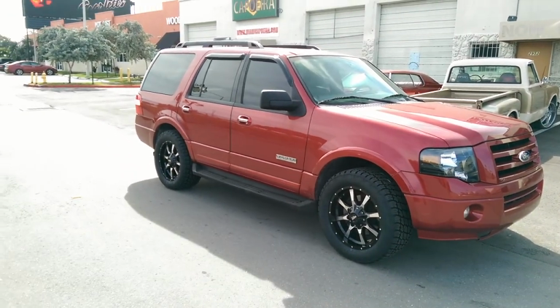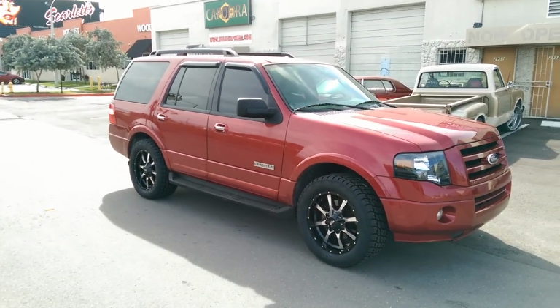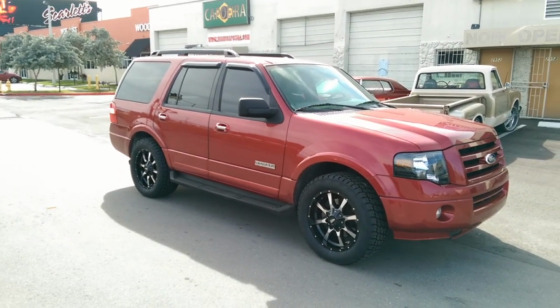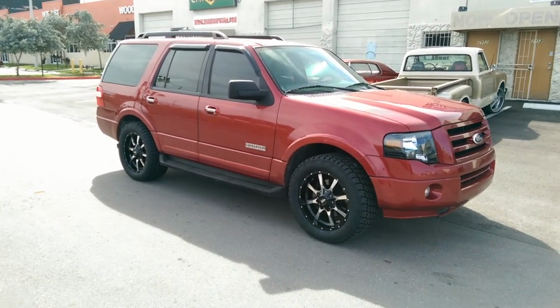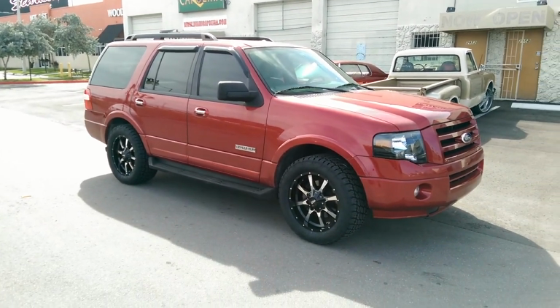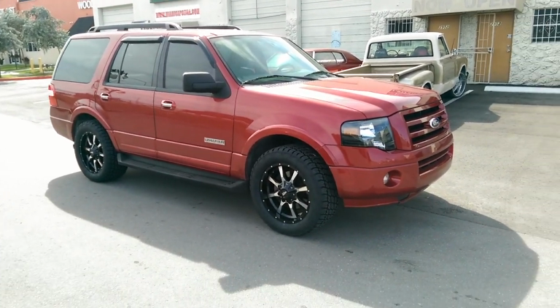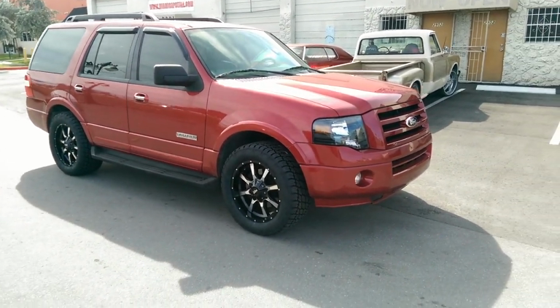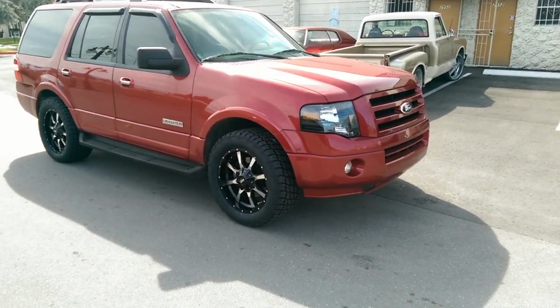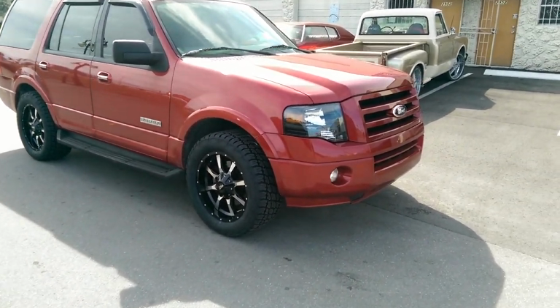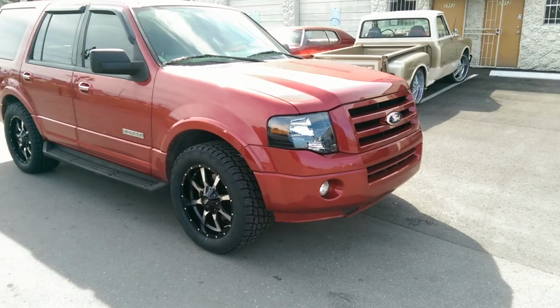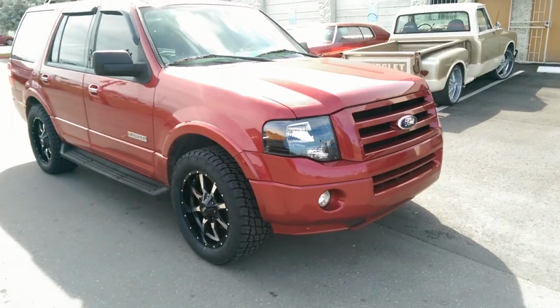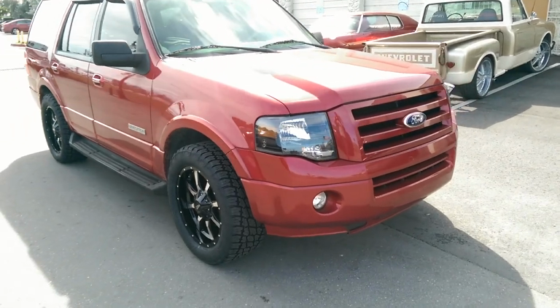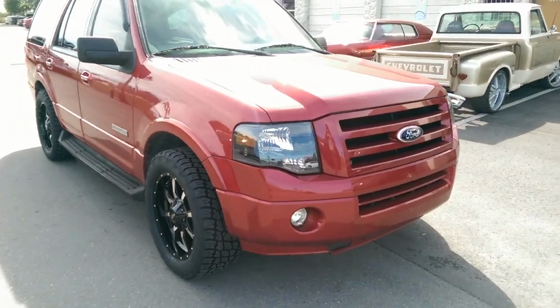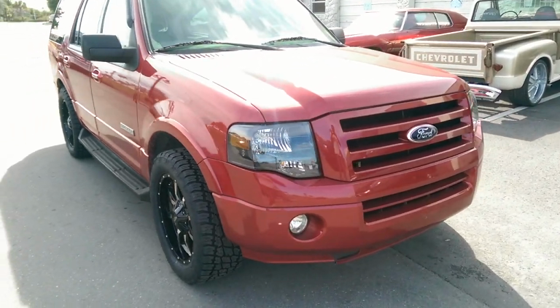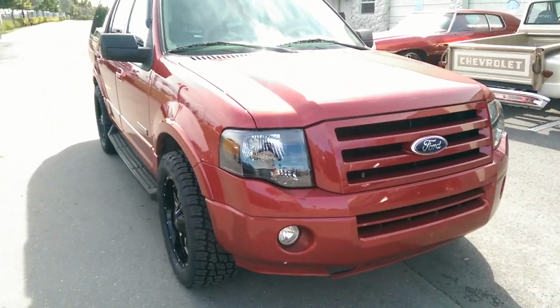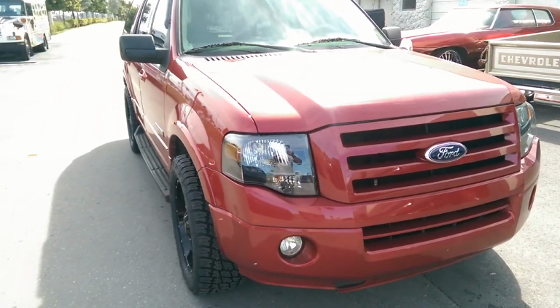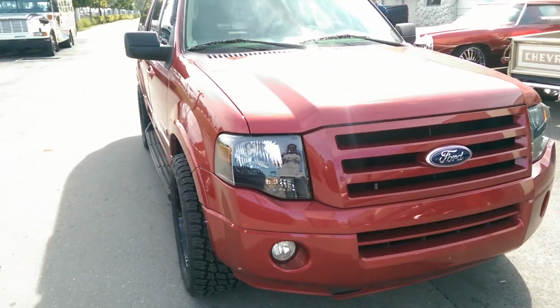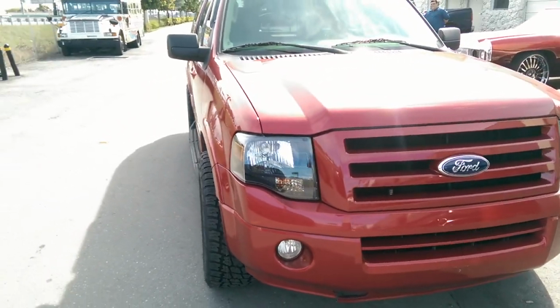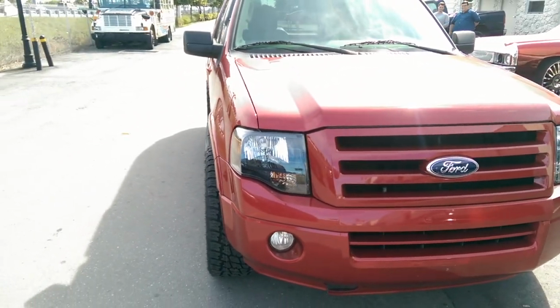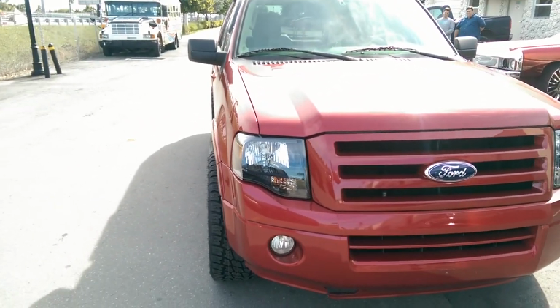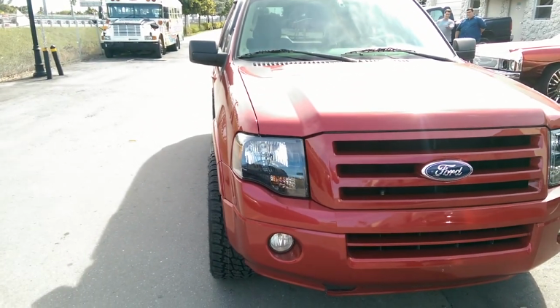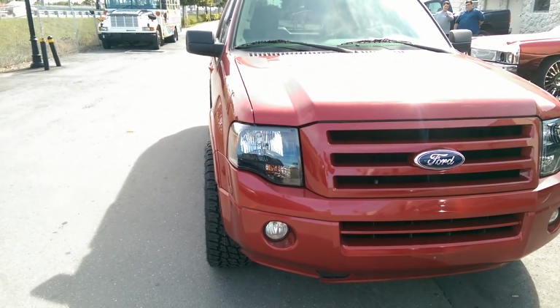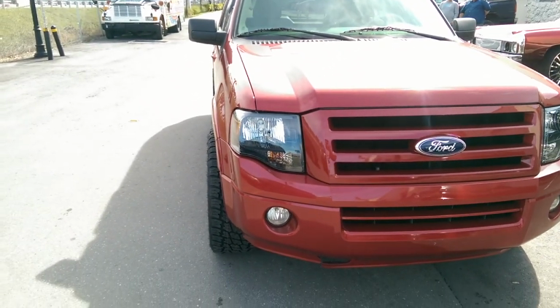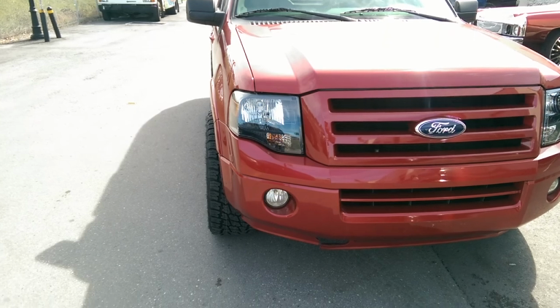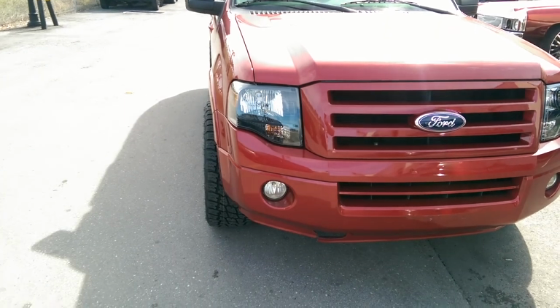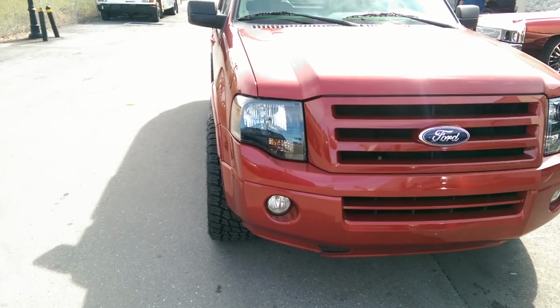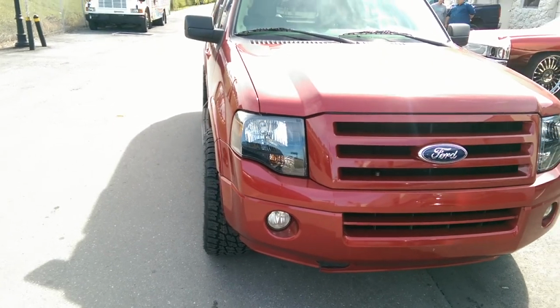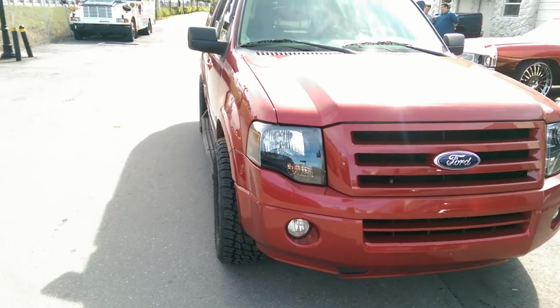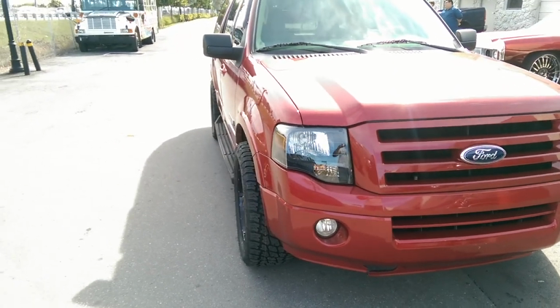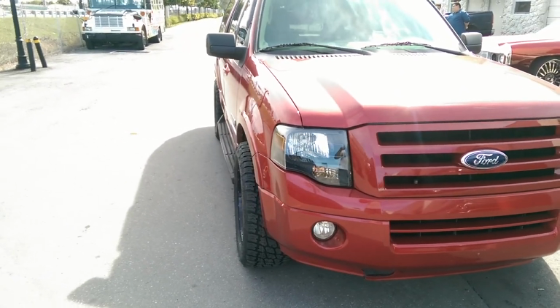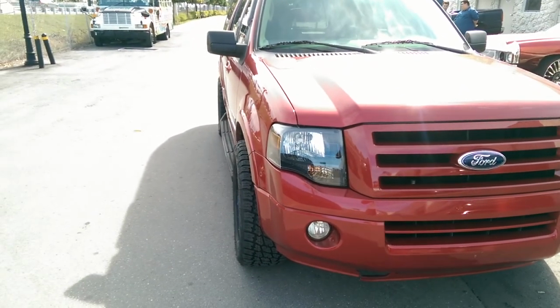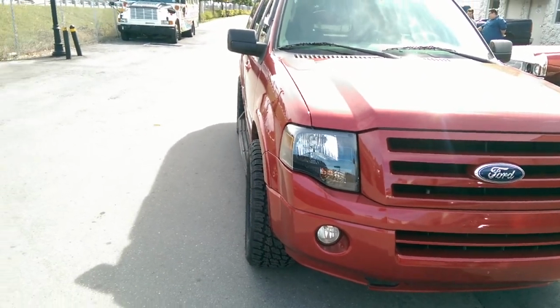Got a plus 18 offset, so it's not really sticking out the fender. Sticks out the front a little bit because of the narrowing of the front. You can see it right there, see it in the back.